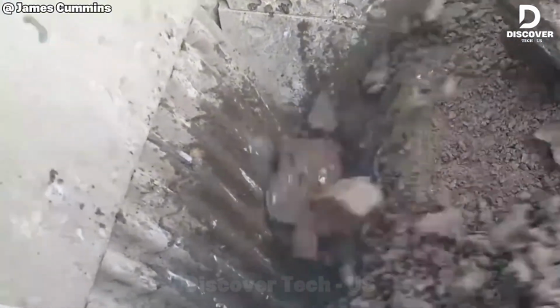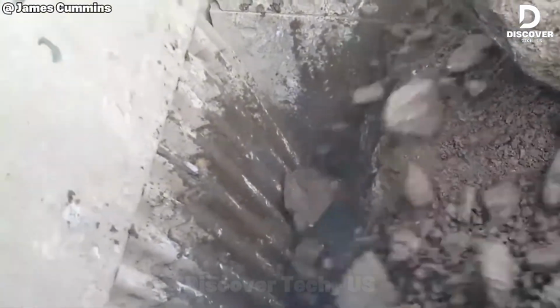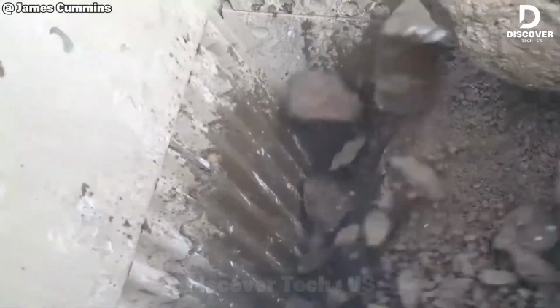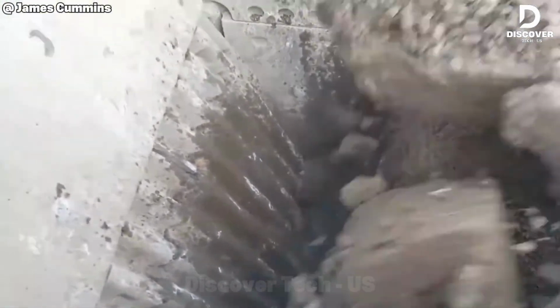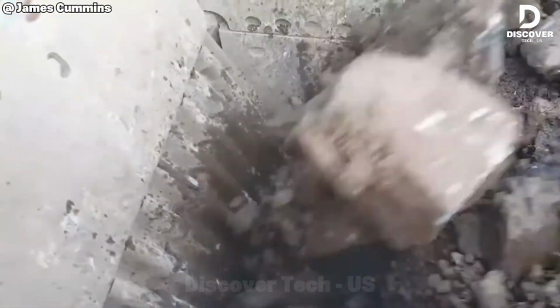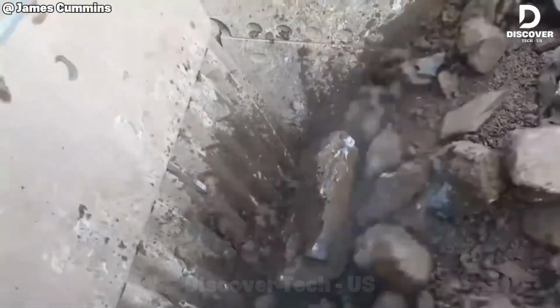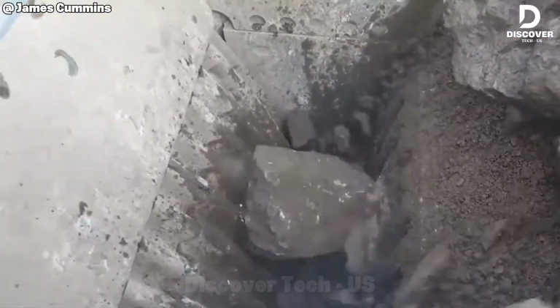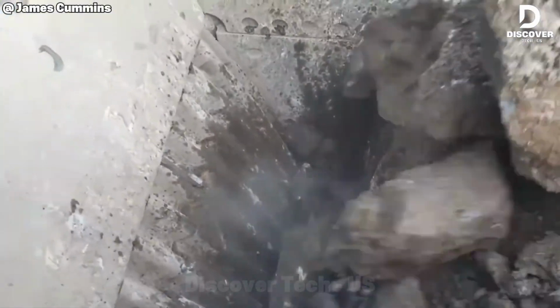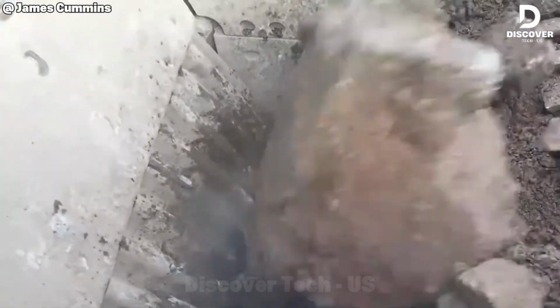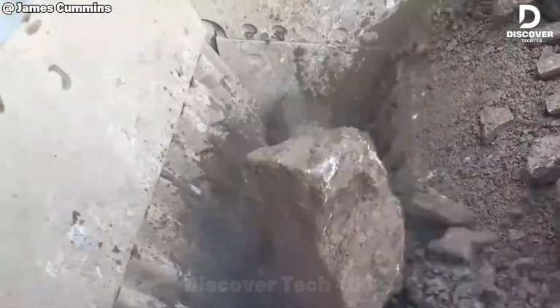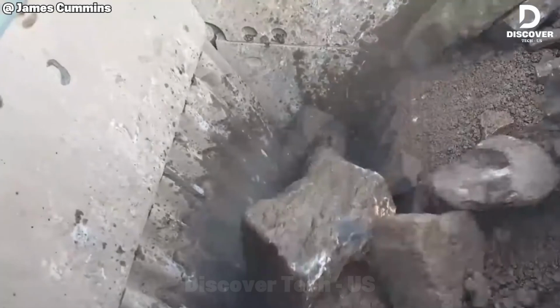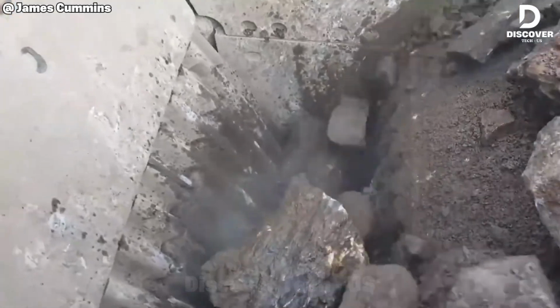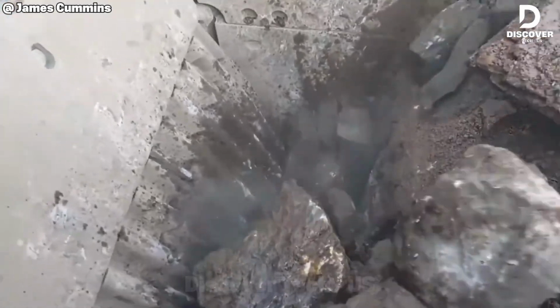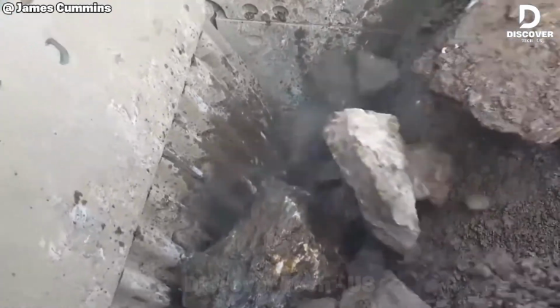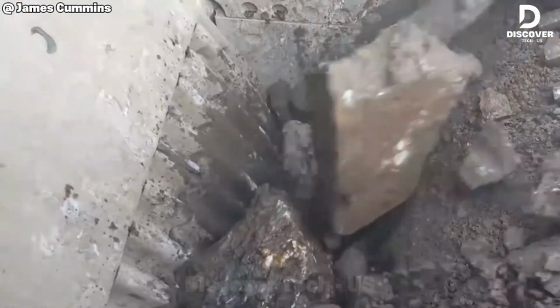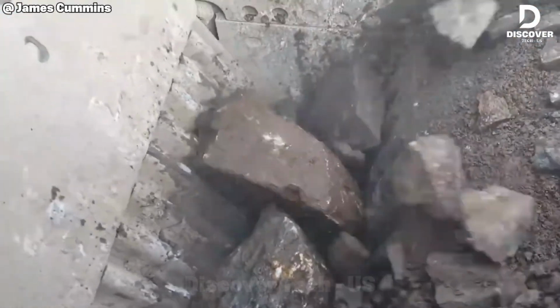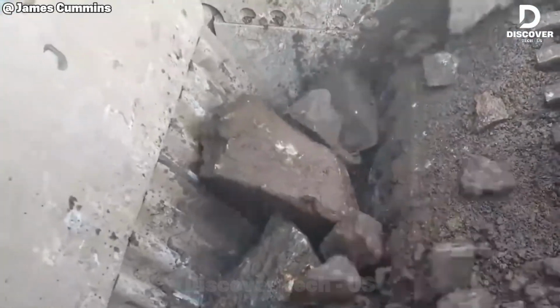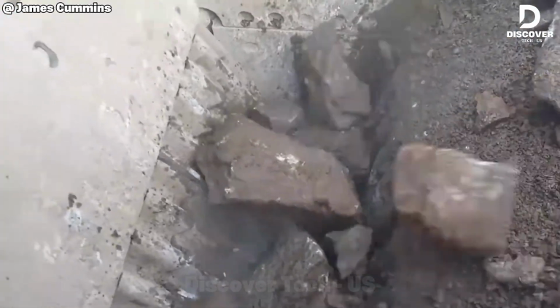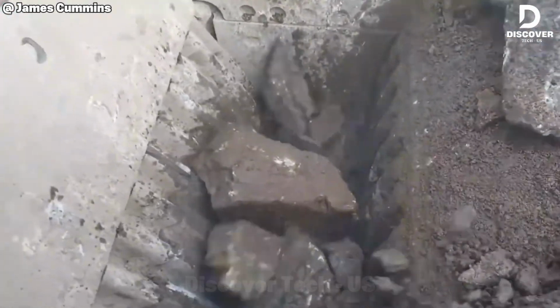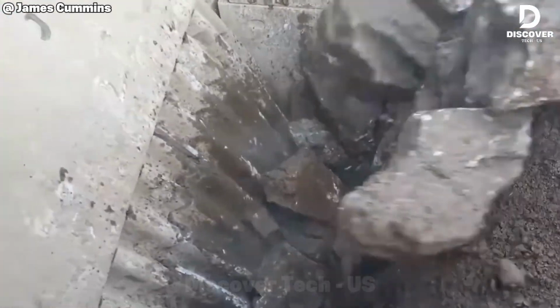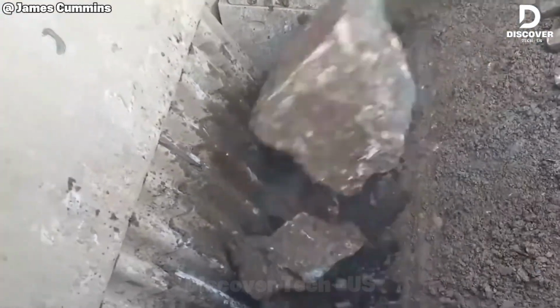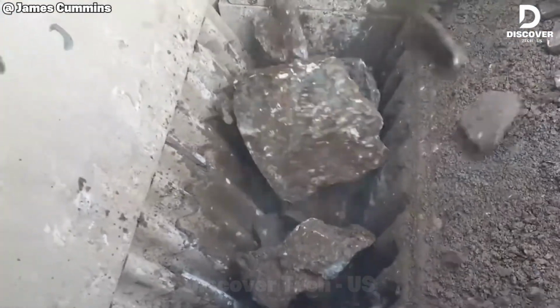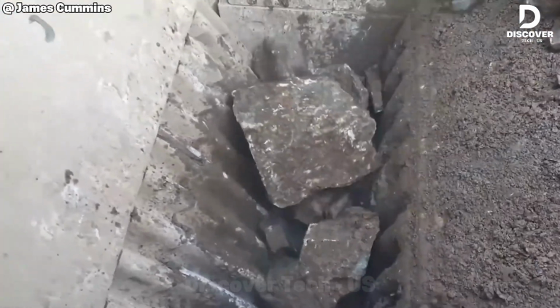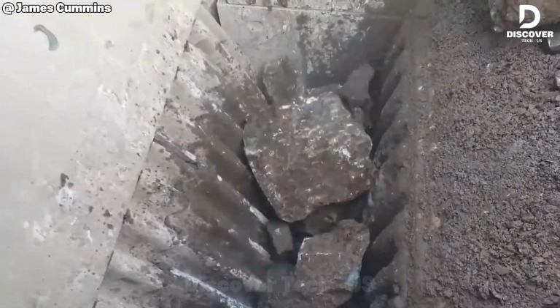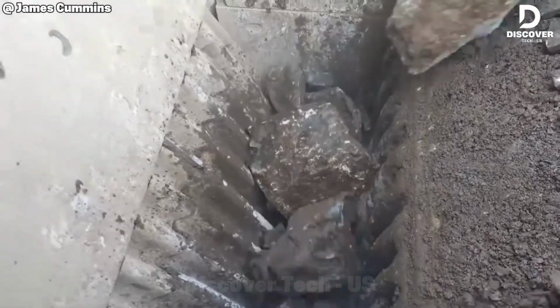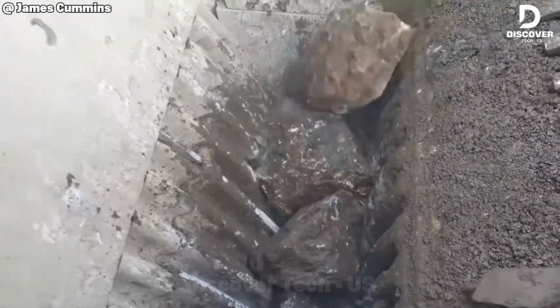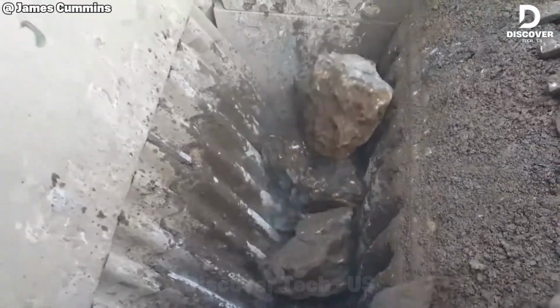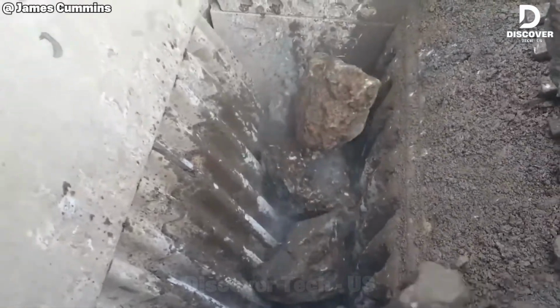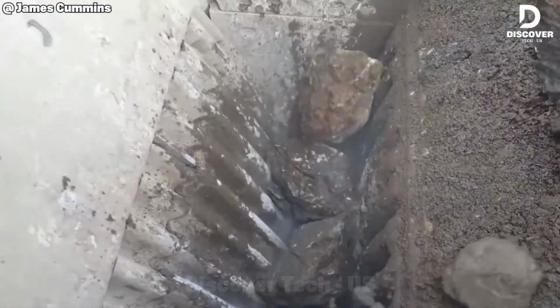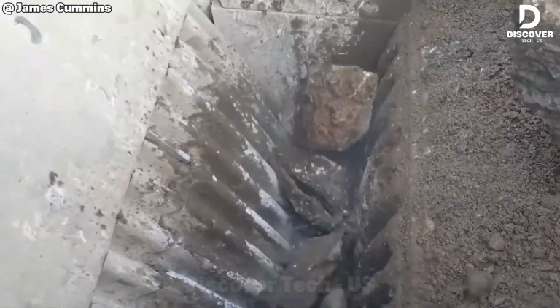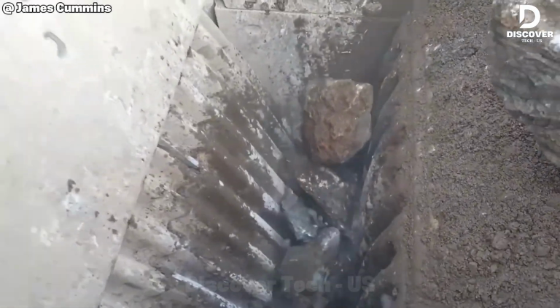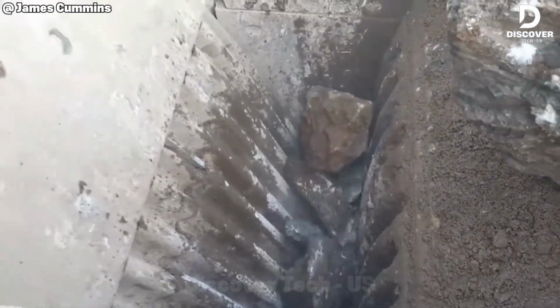Equipped with a powerful 1100 by 700 millimeter jaw and hydraulic release, the Premier Track 400 crushes hard rock with ease. It's where efficiency meets raw power.